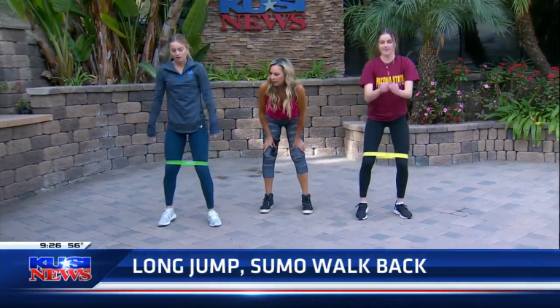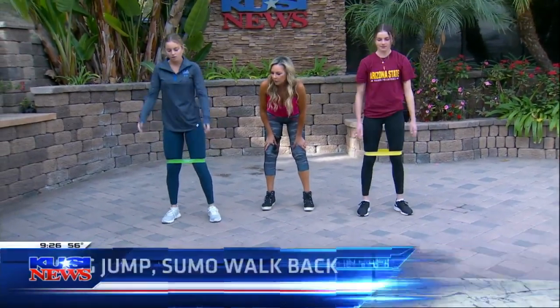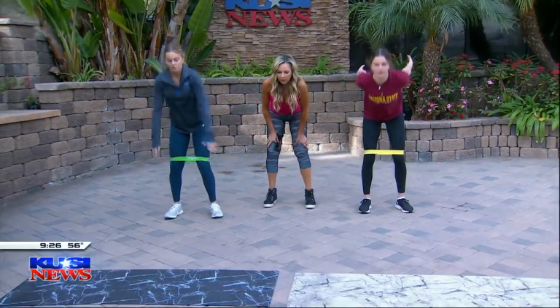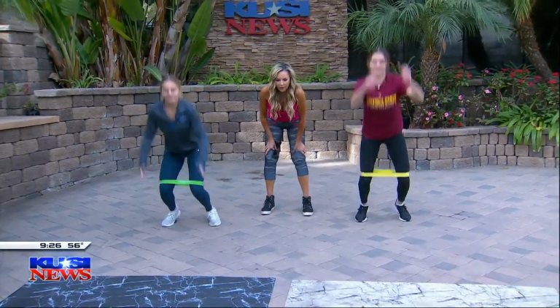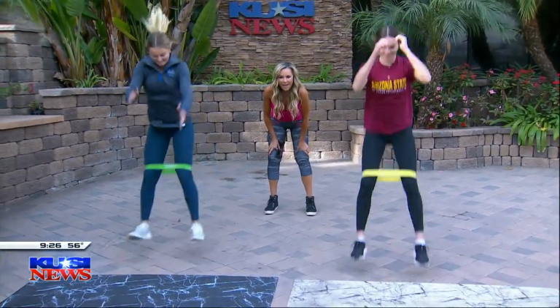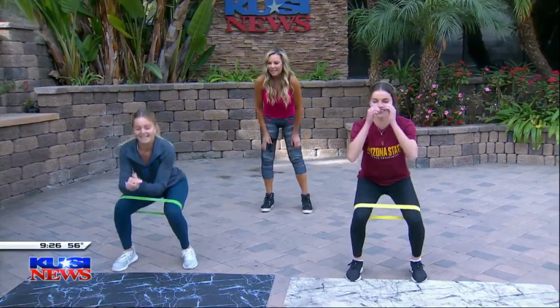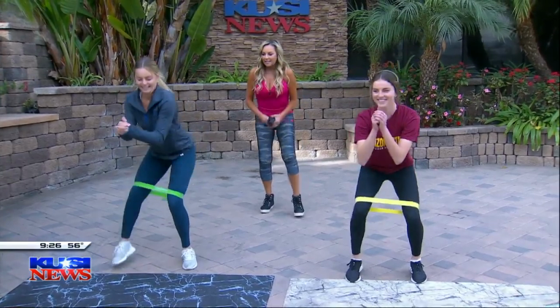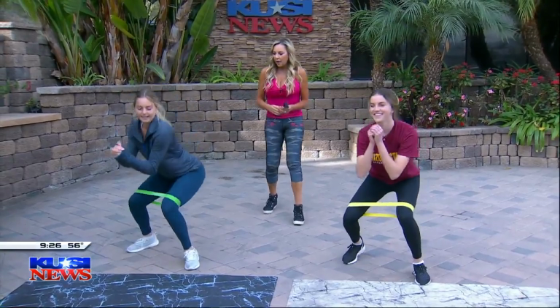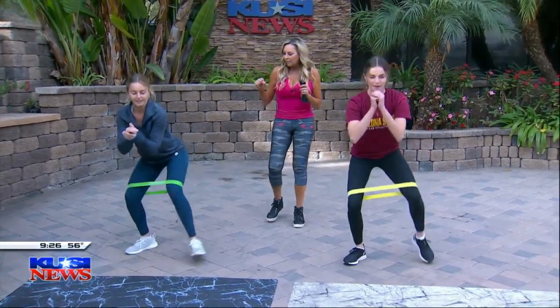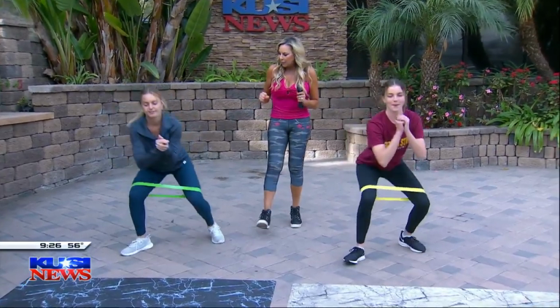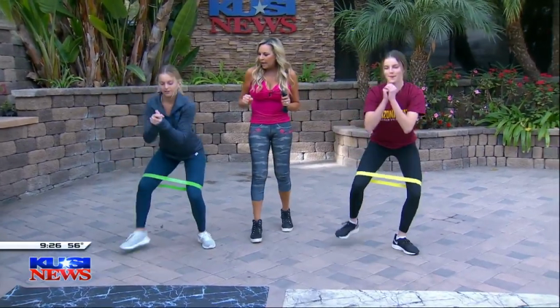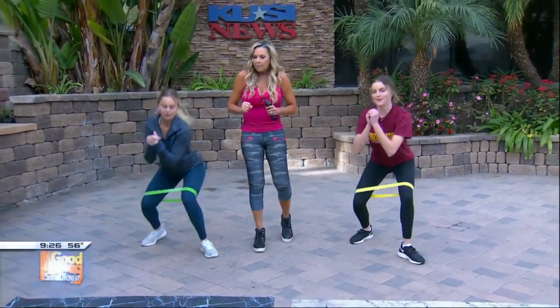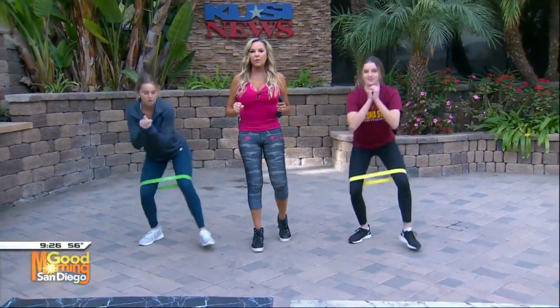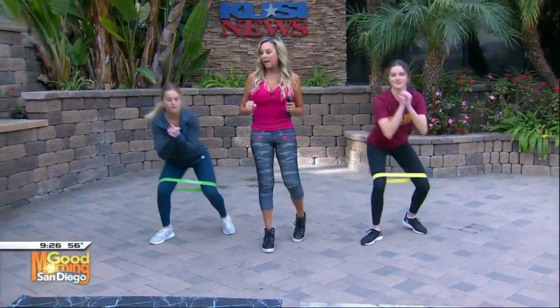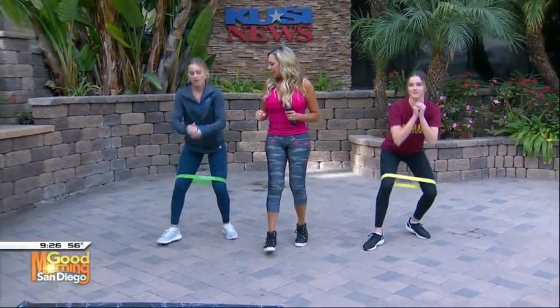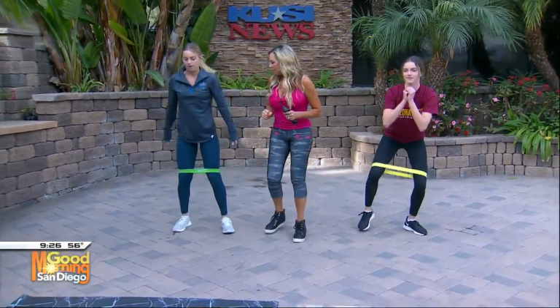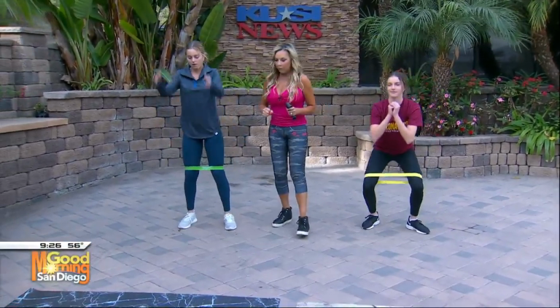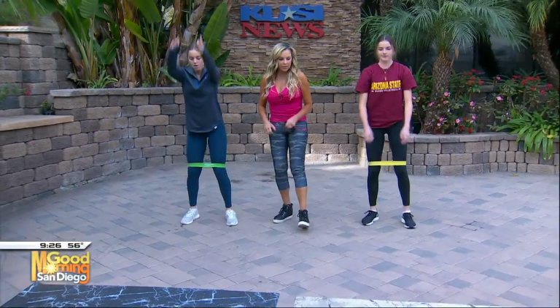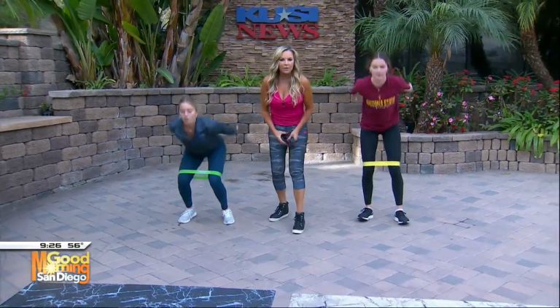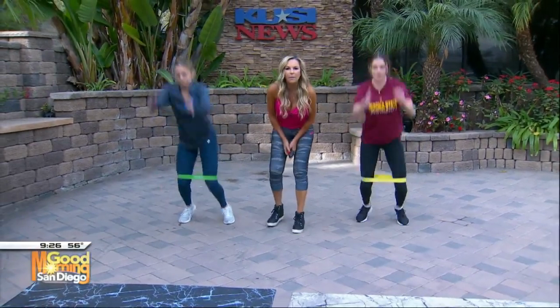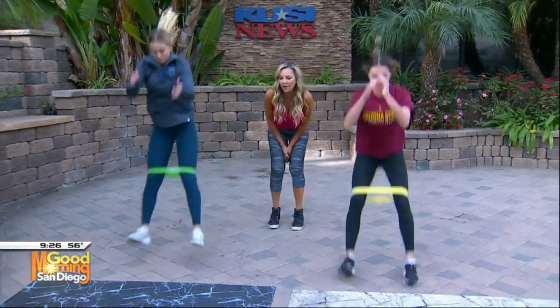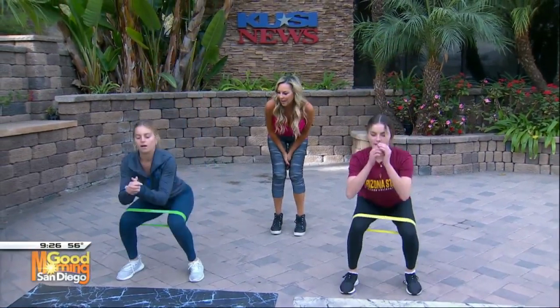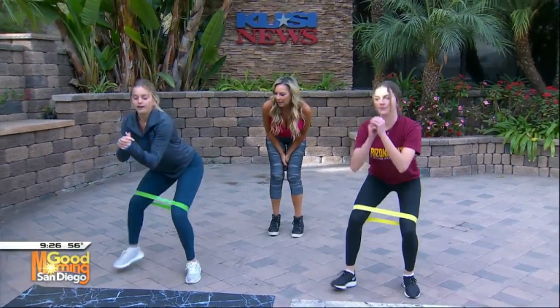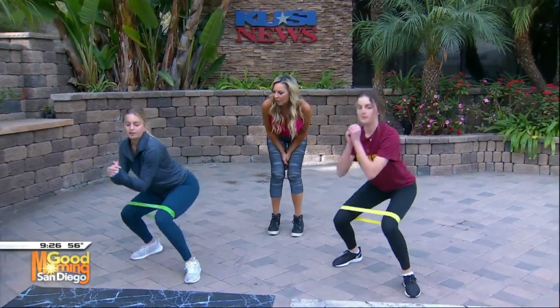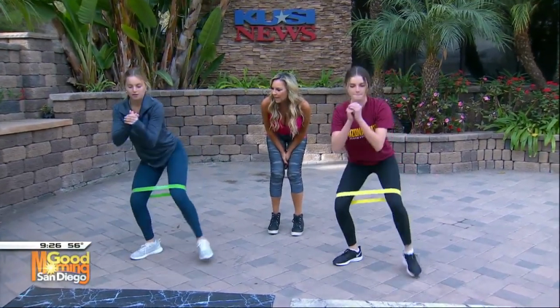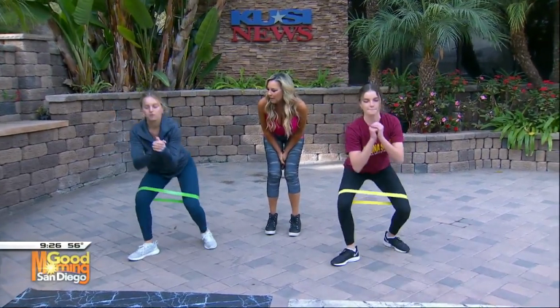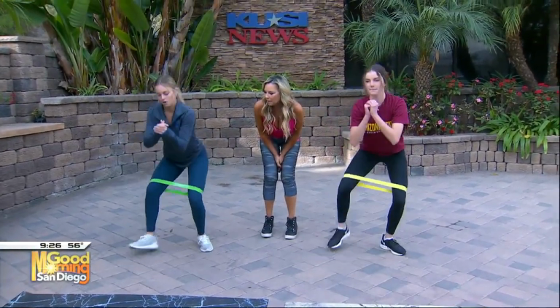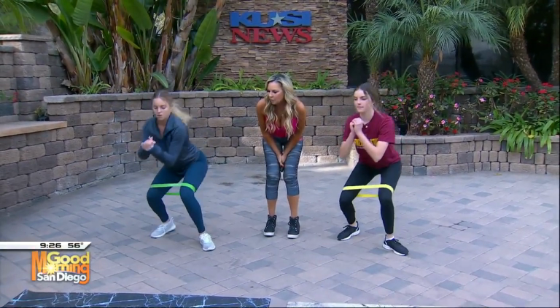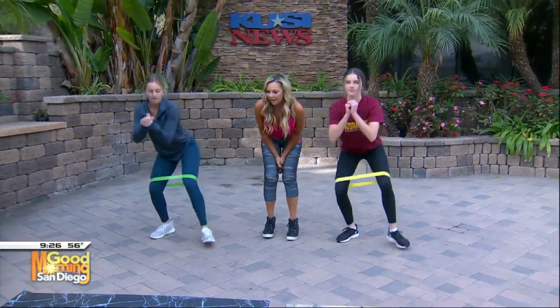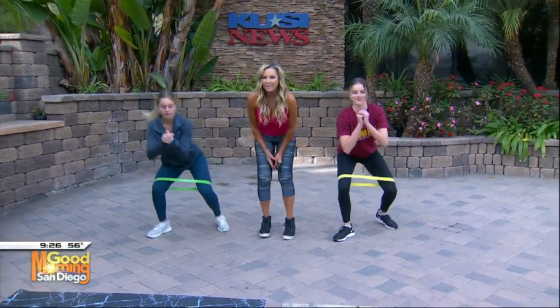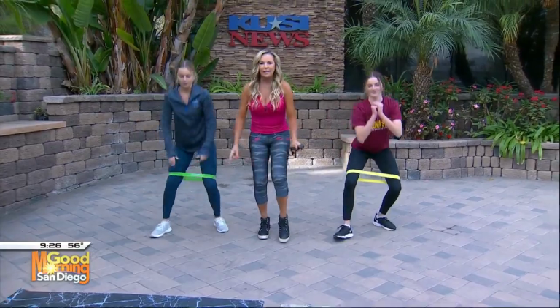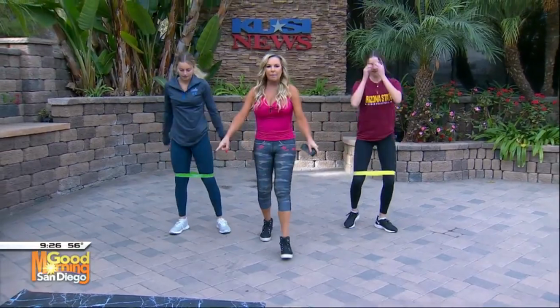Long jump — who can jump further? Yes! Stay low, keep that booty down, keep your shoulders back. That's perfect. One more time, you guys. Jump up, here we go. Come all the way down and scoot back. Yes! Now let's come up here.